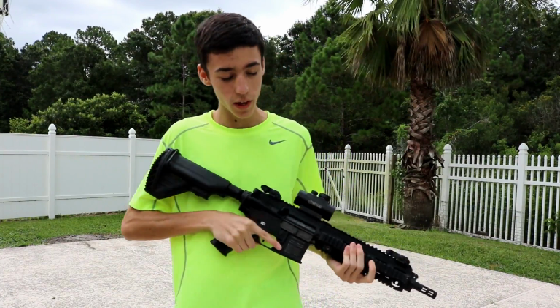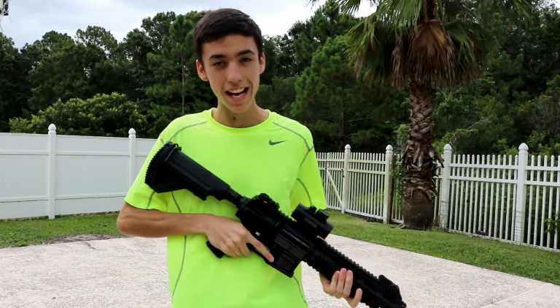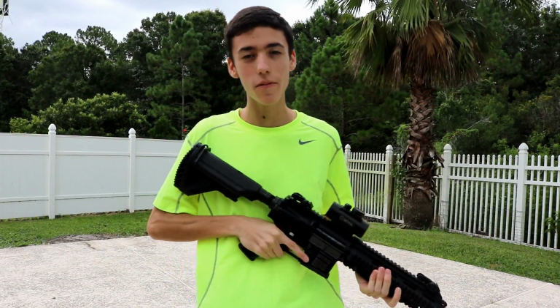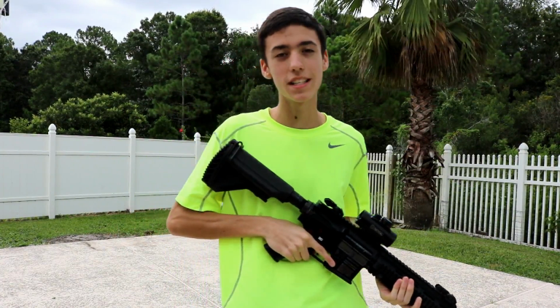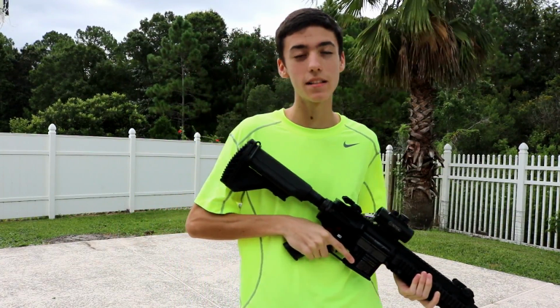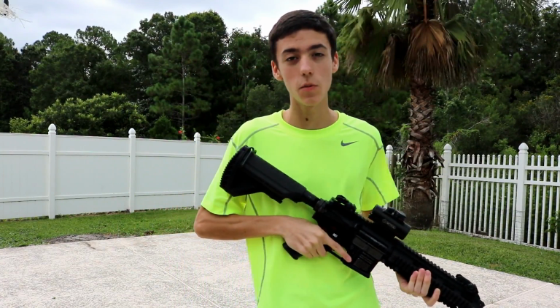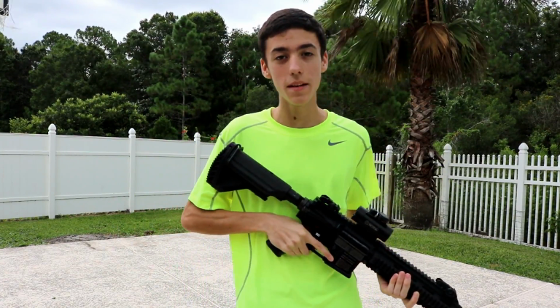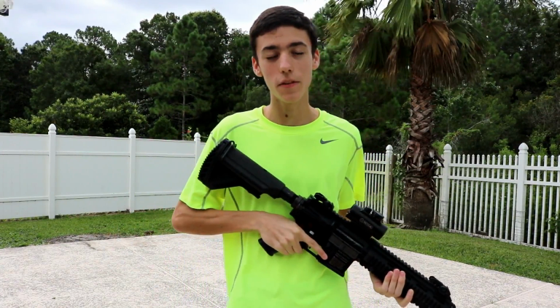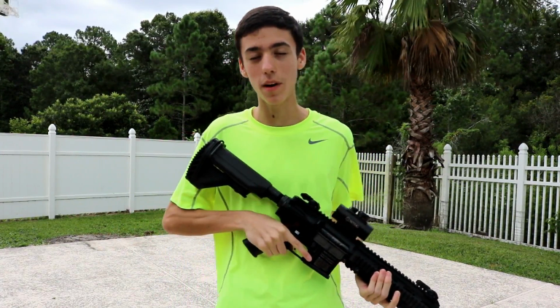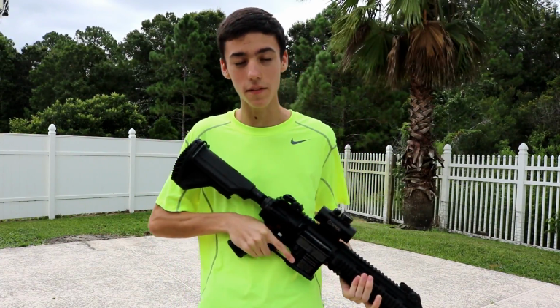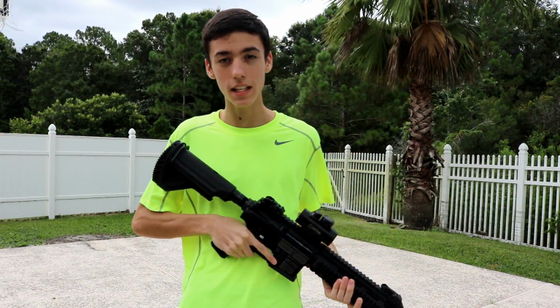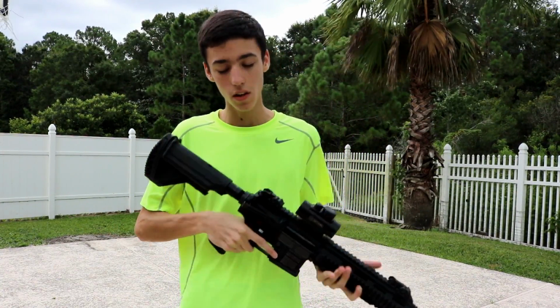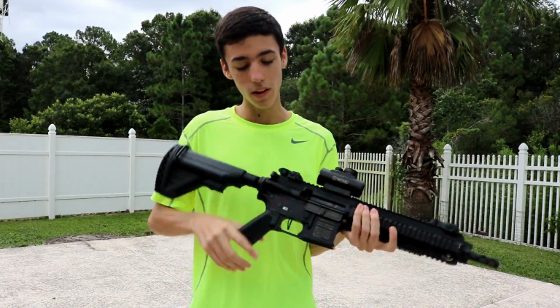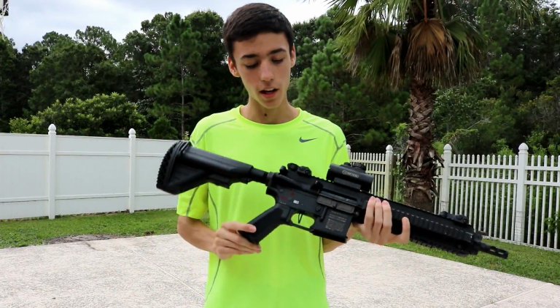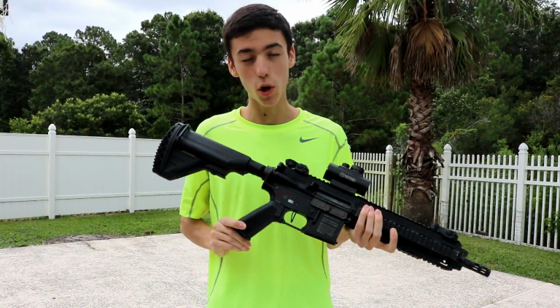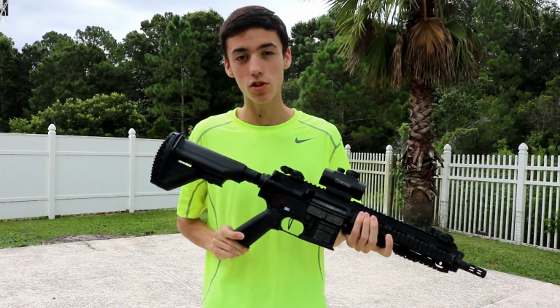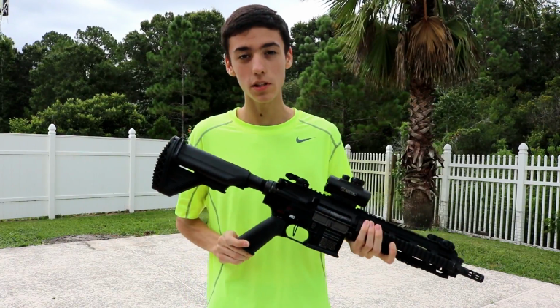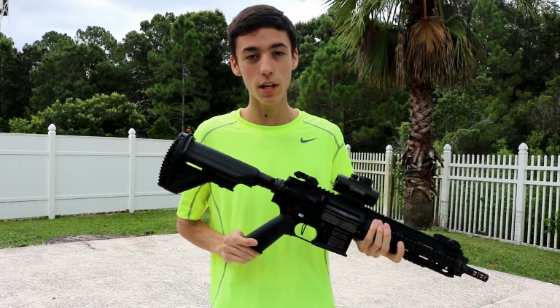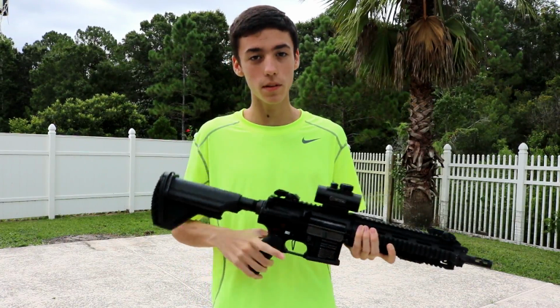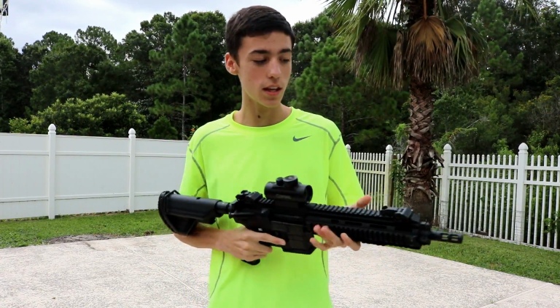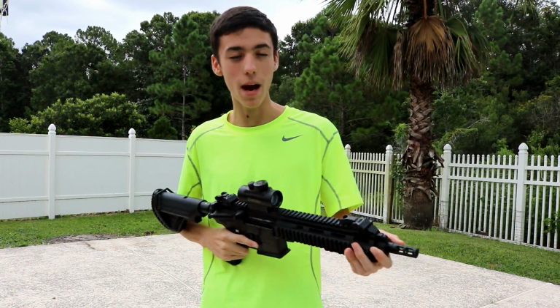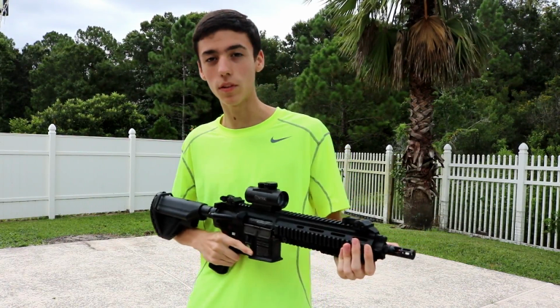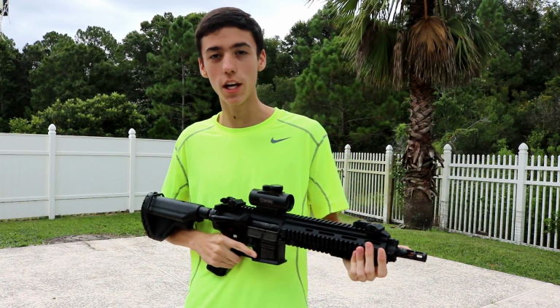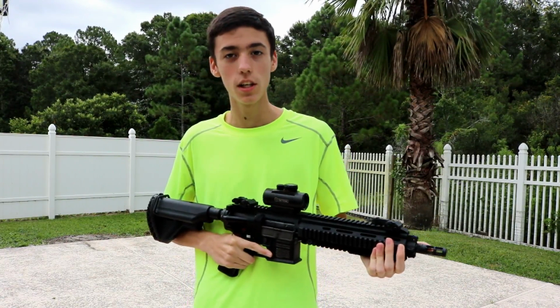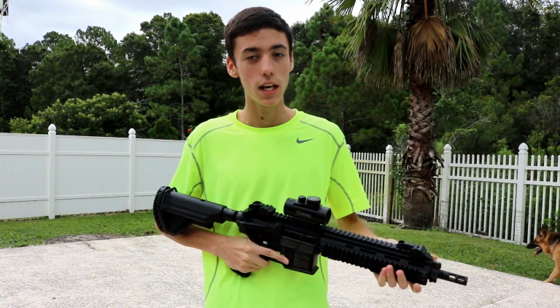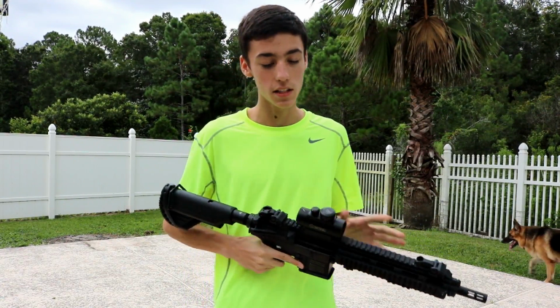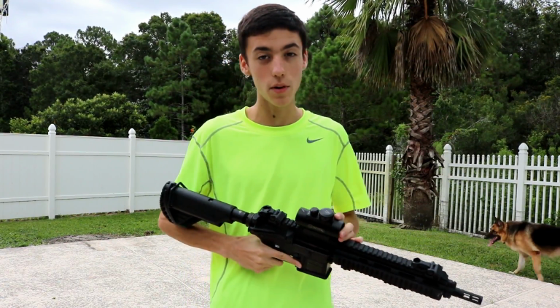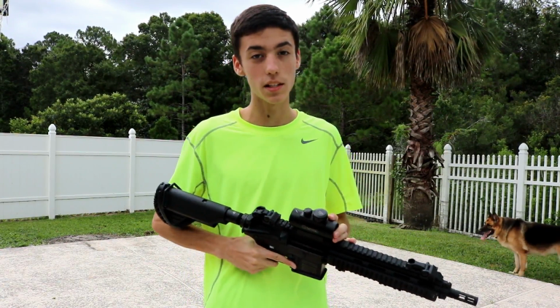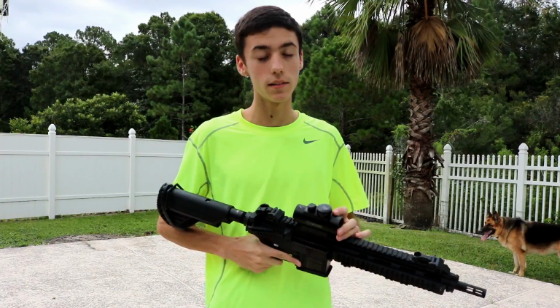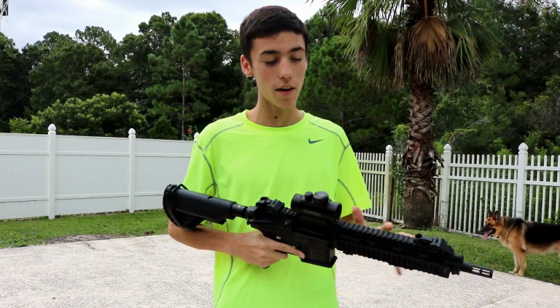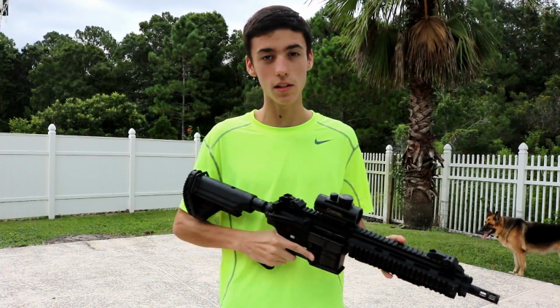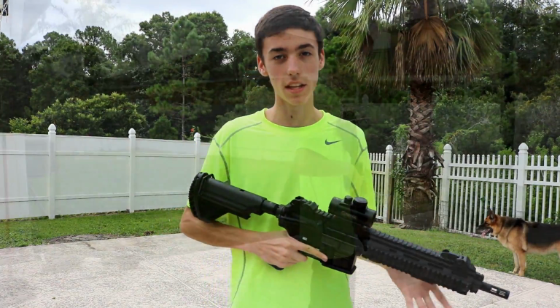So we got an HK416 CQB manufactured by VFC. We've got a Troy Industries pistol grip with a Magpul flash hider and a CP red dot sight, and everything else on the gun.